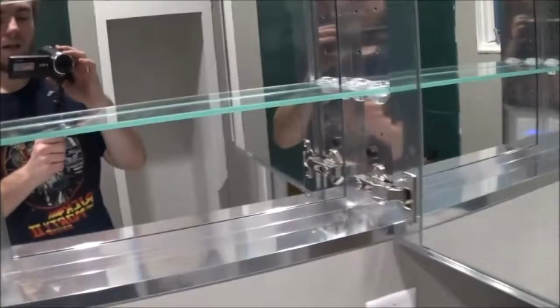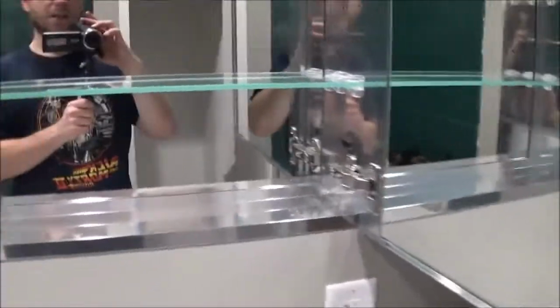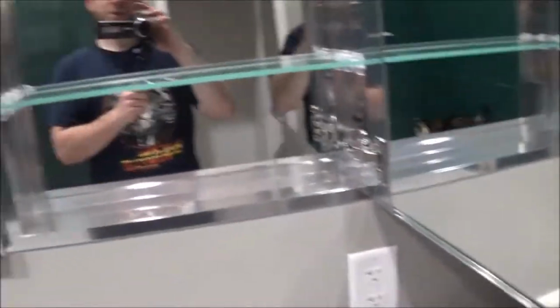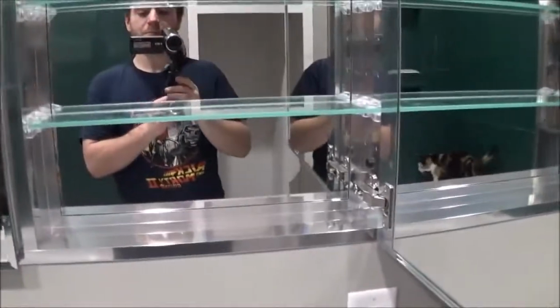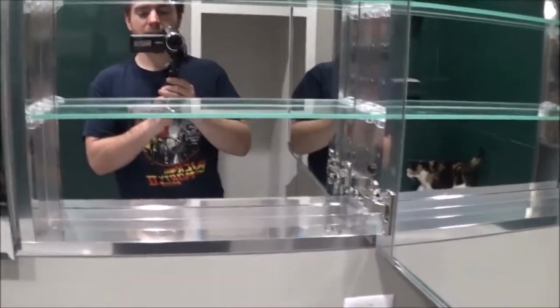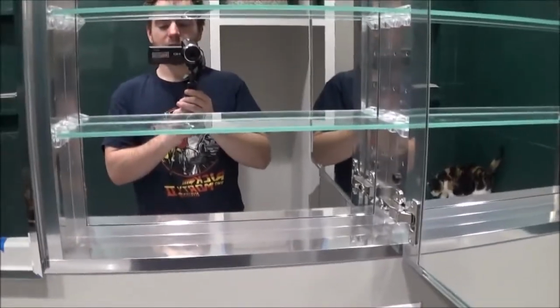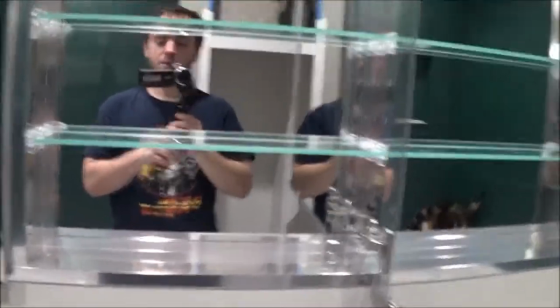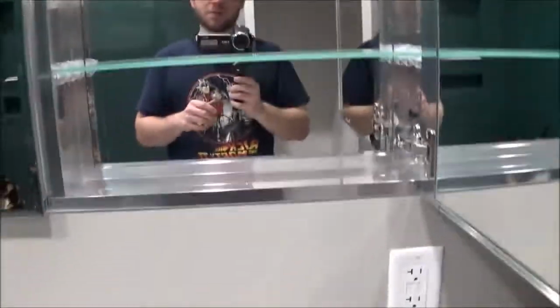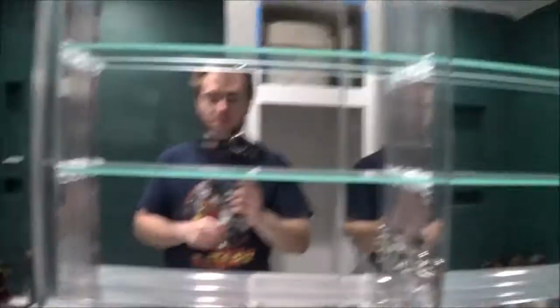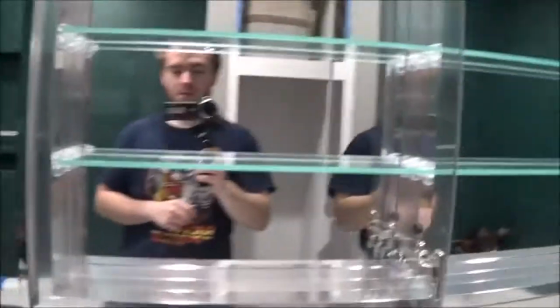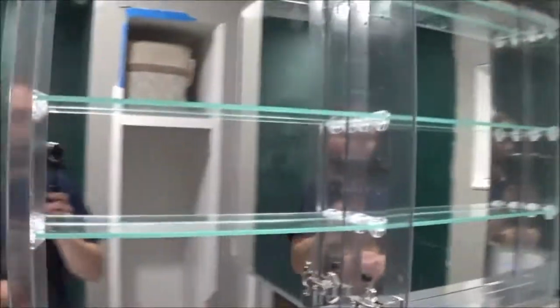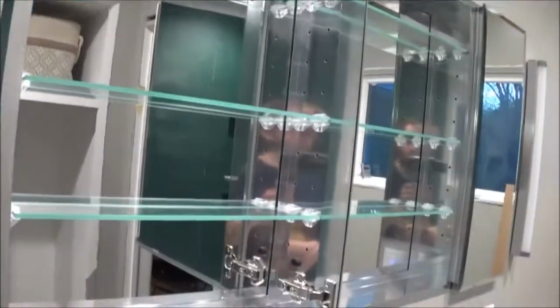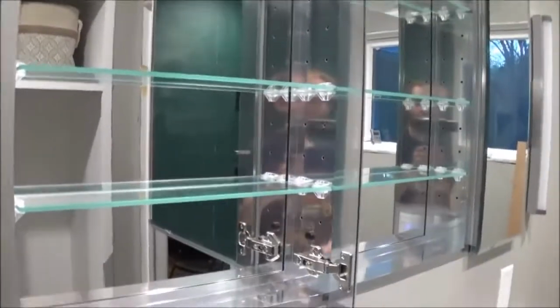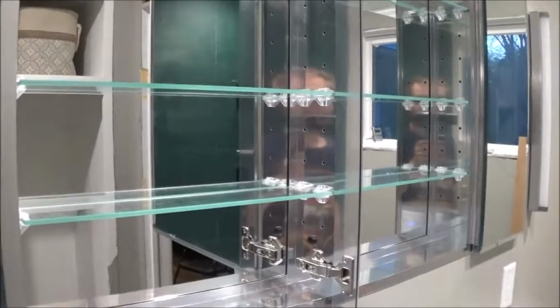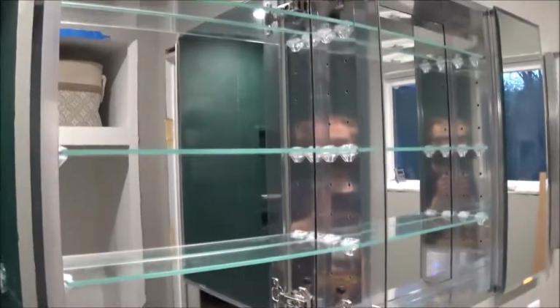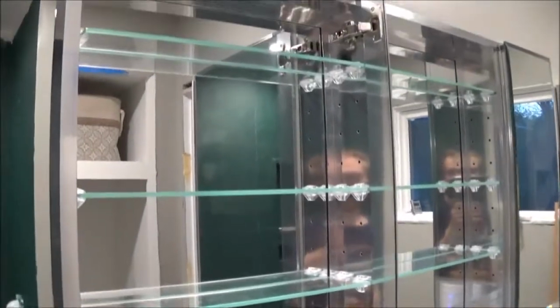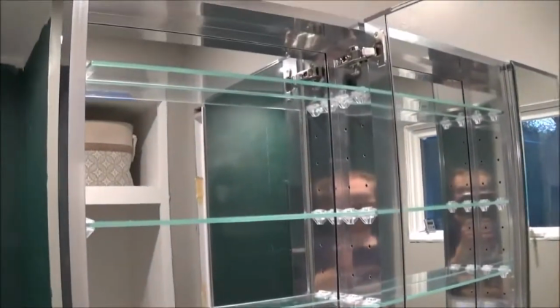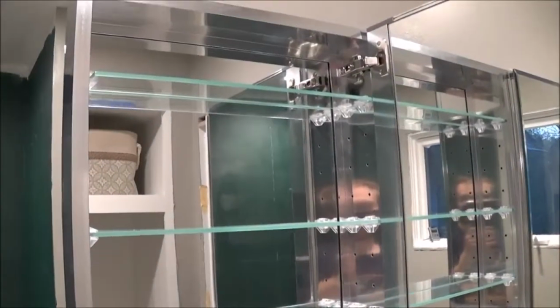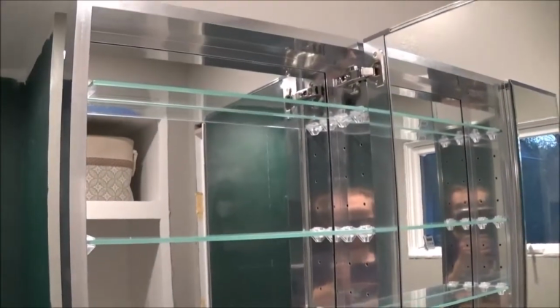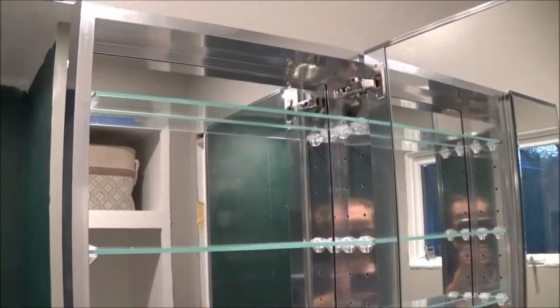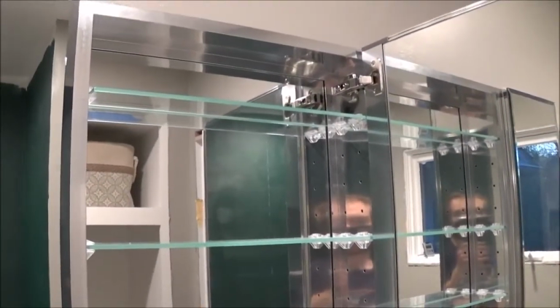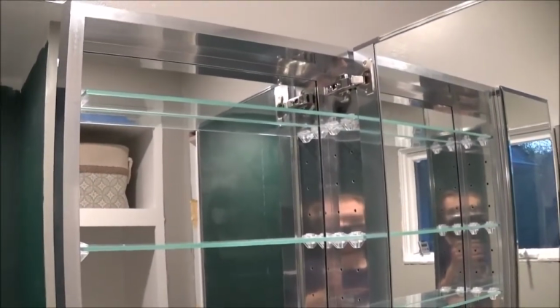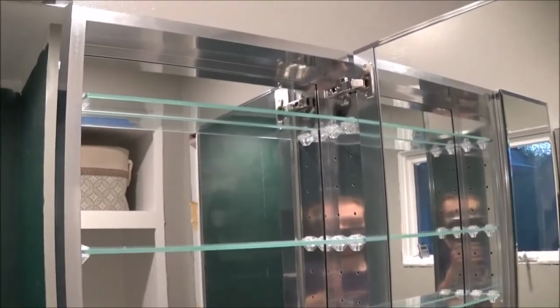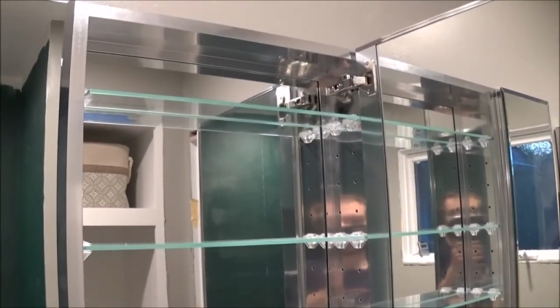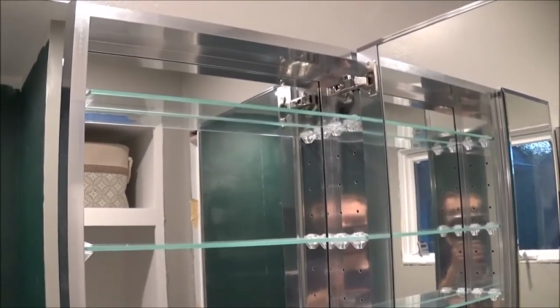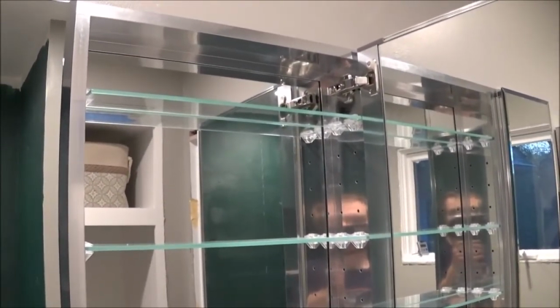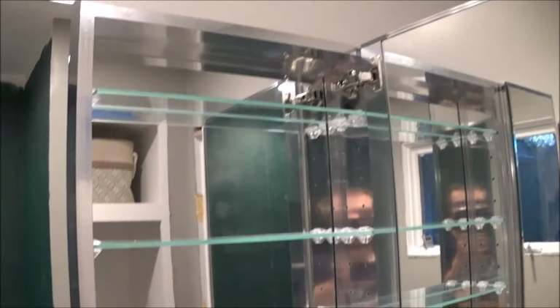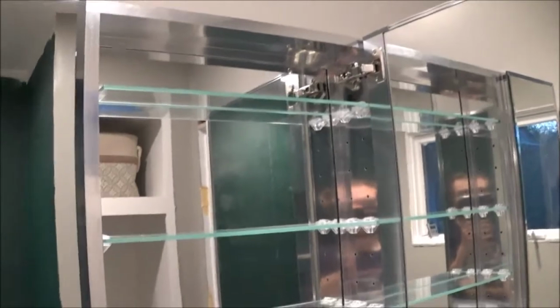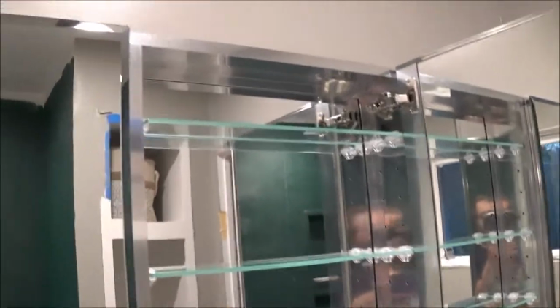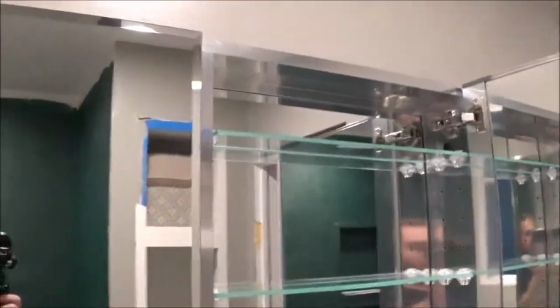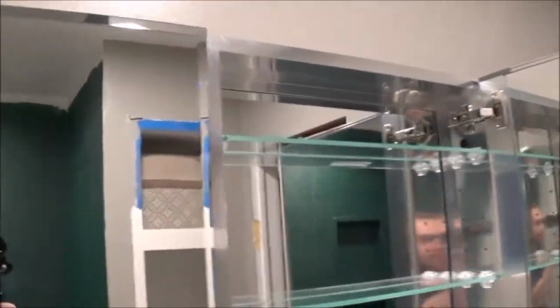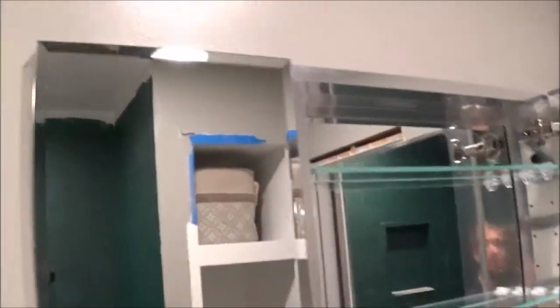It was actually shipped in a box that was a little worrisome, considering what it is. It was very thinly boxed, but it made it safe and sound, so I guess they know what they're doing.